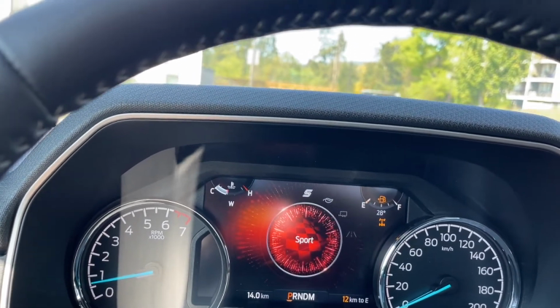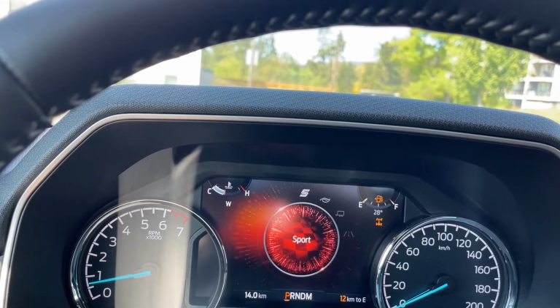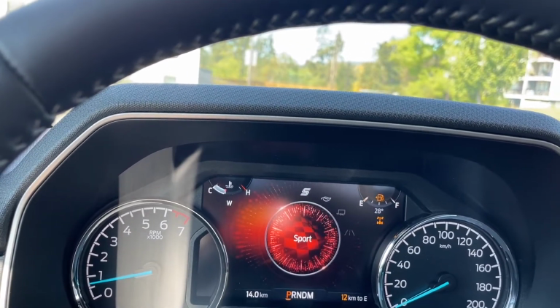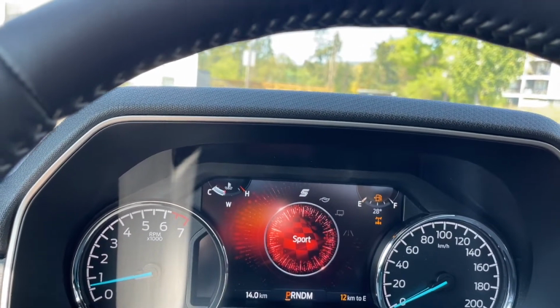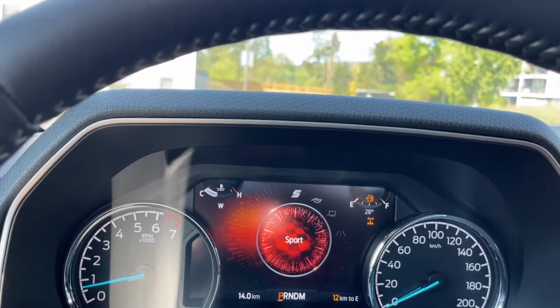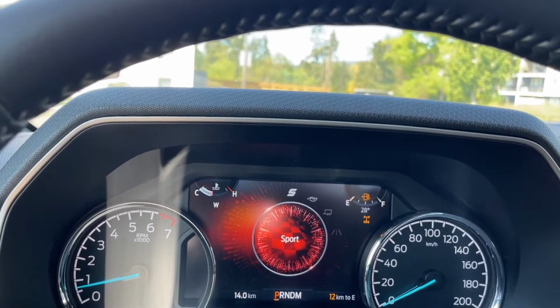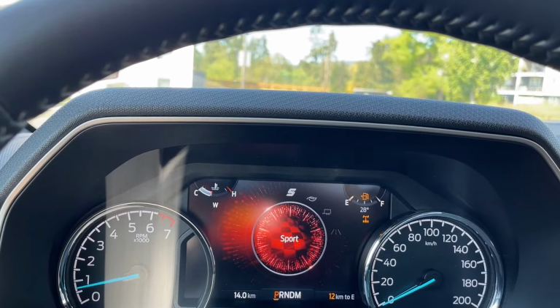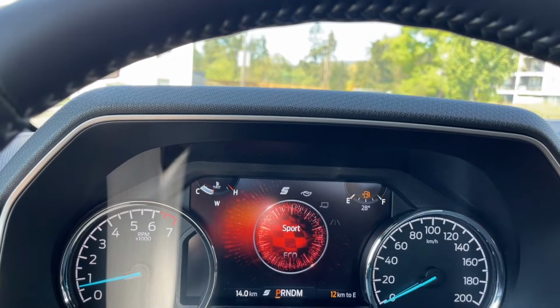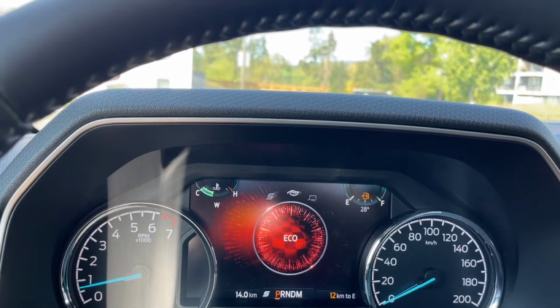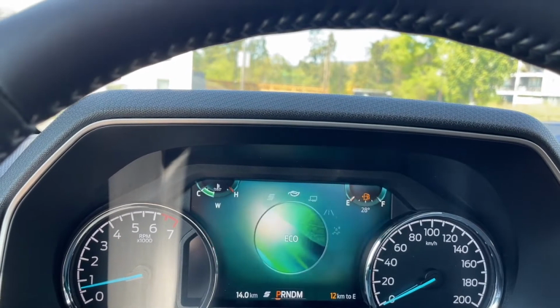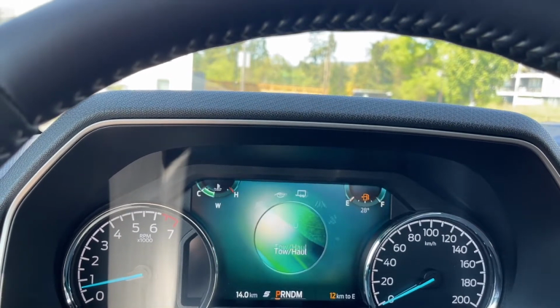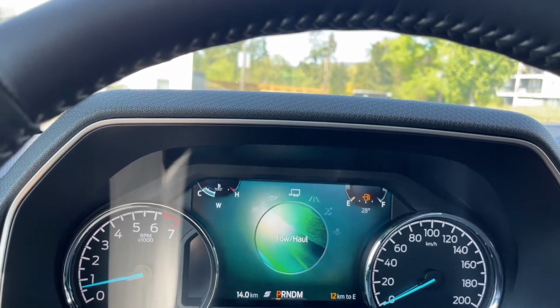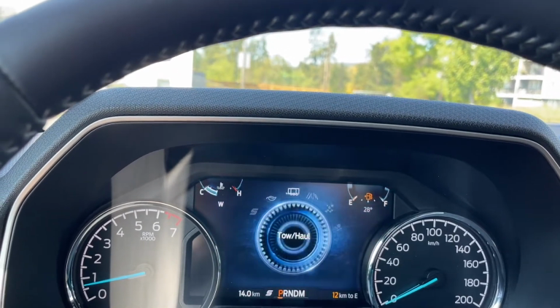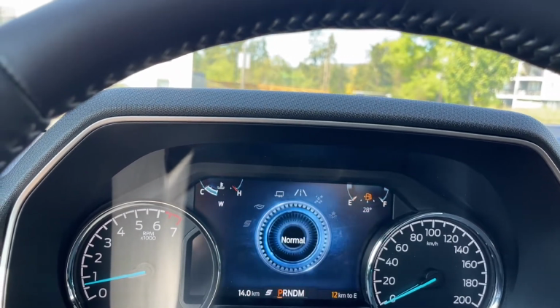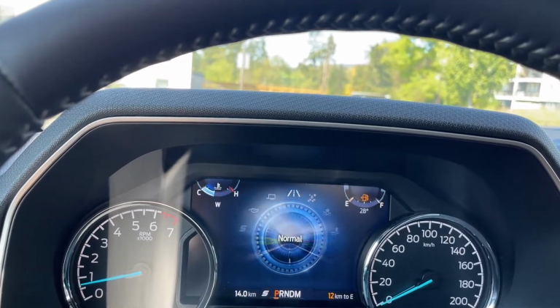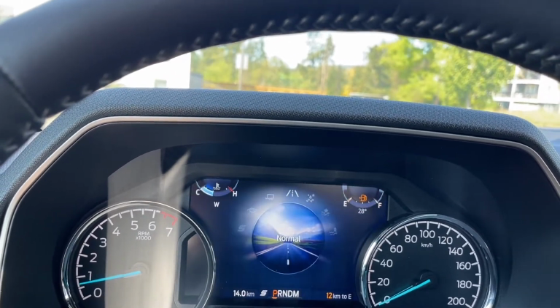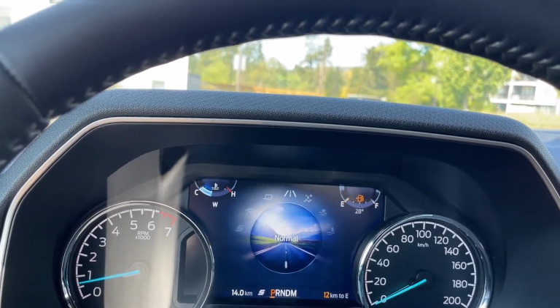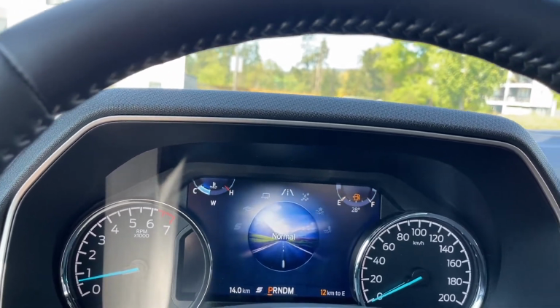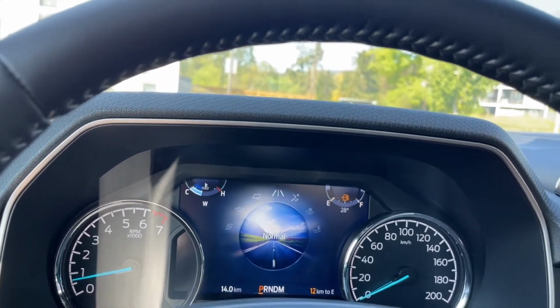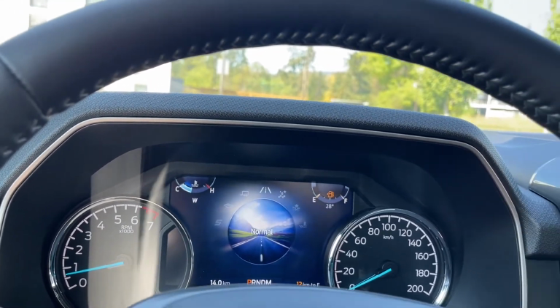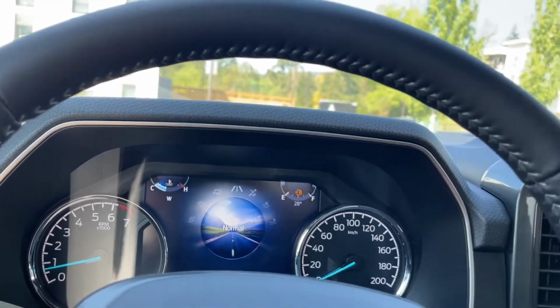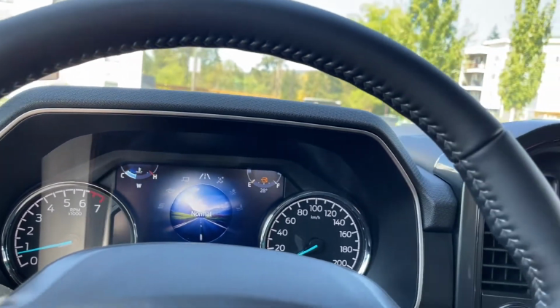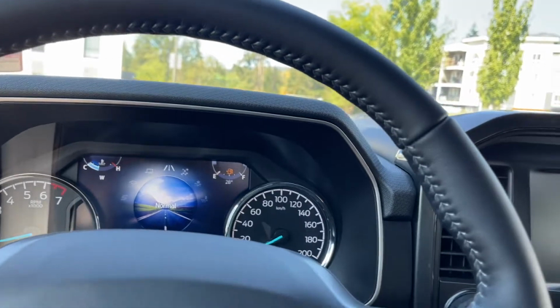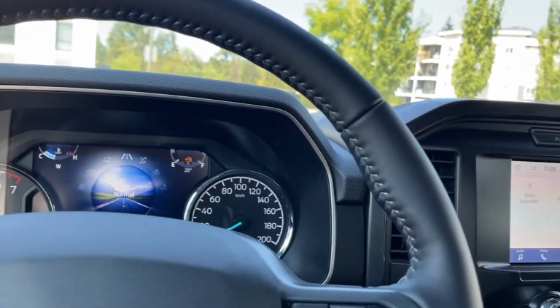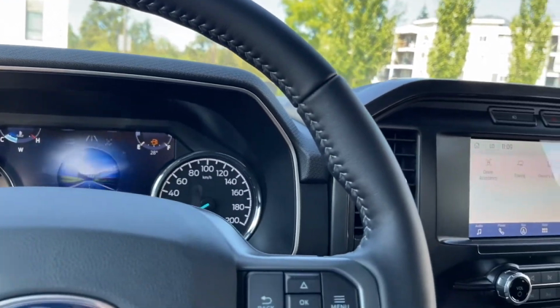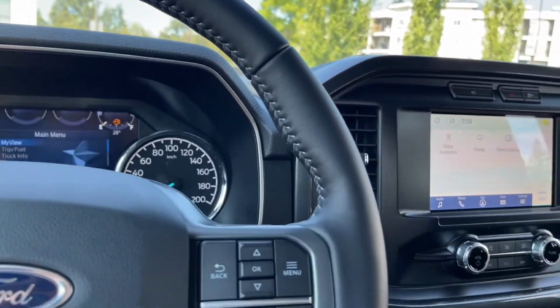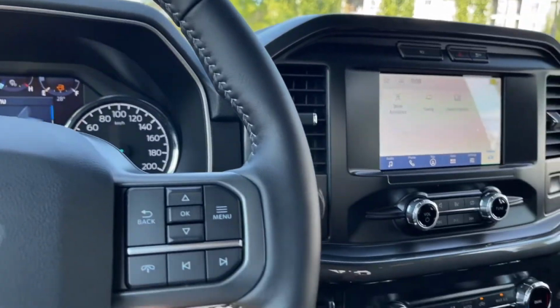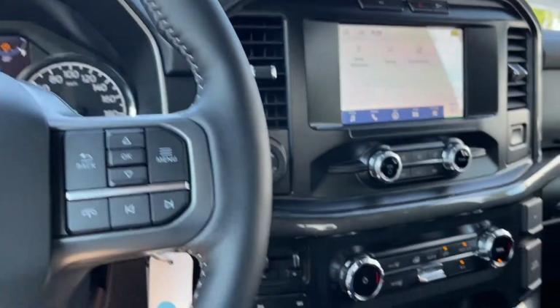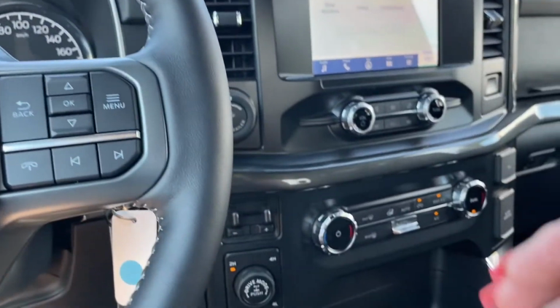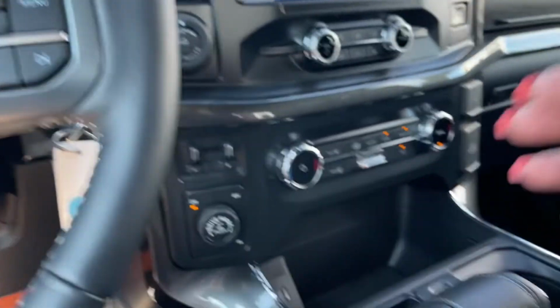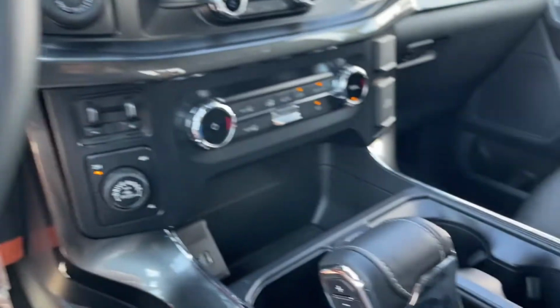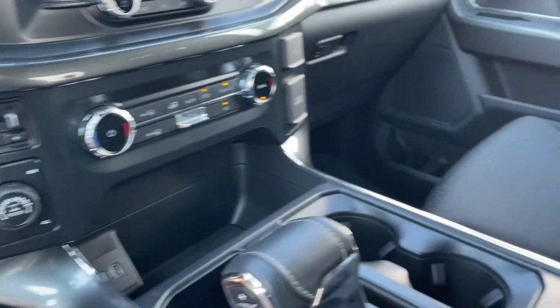I'm just going to dial through the different options here — you notice that the icons change as you dial through. And this is so that if your road conditions or climate changes, you can adapt to that.